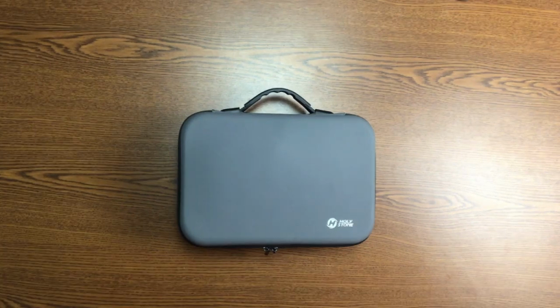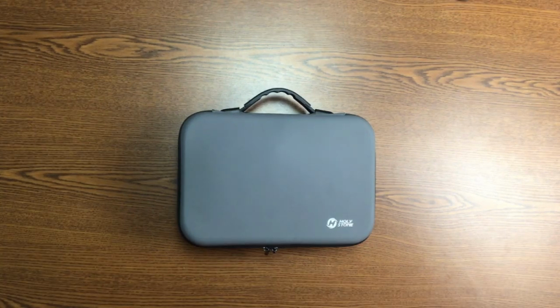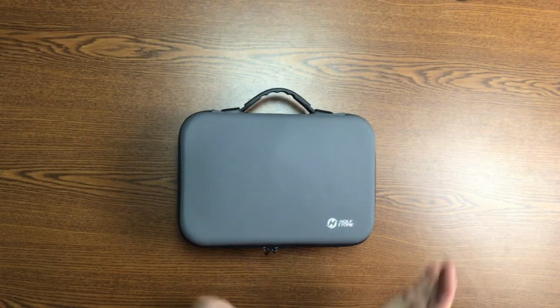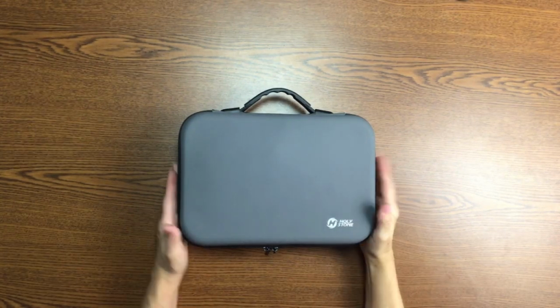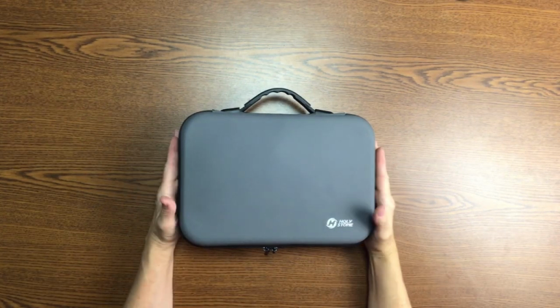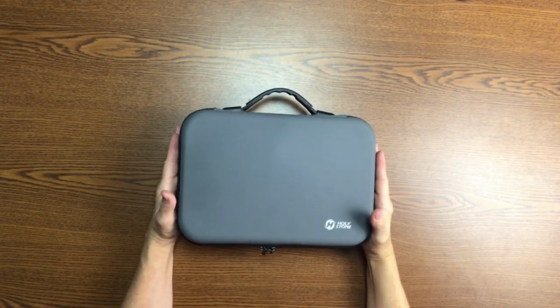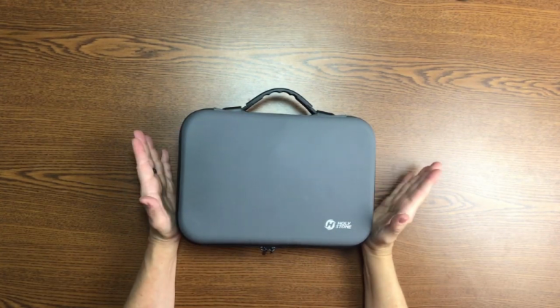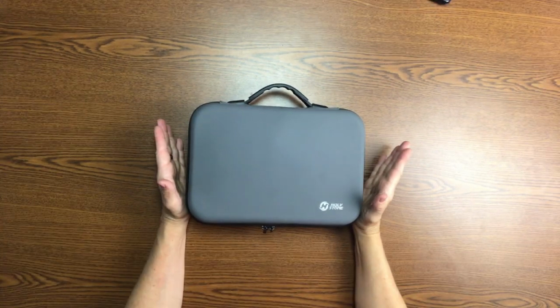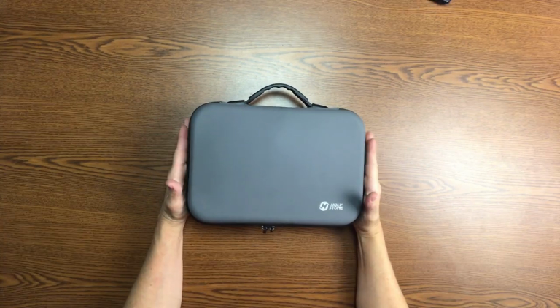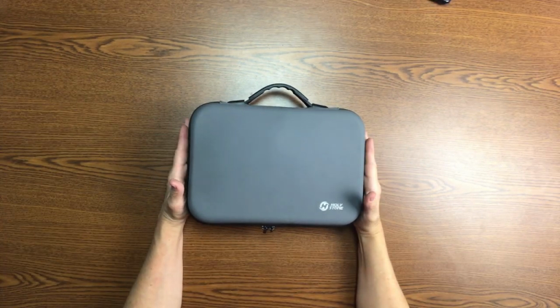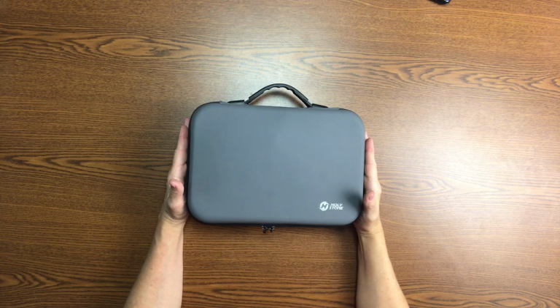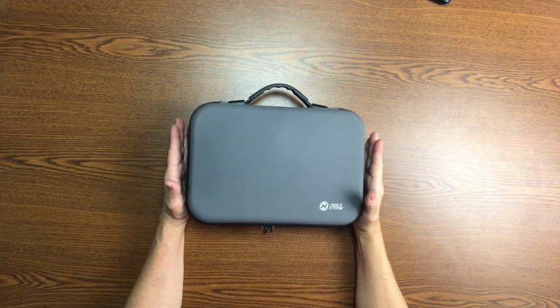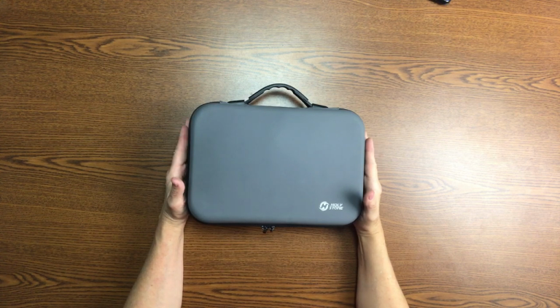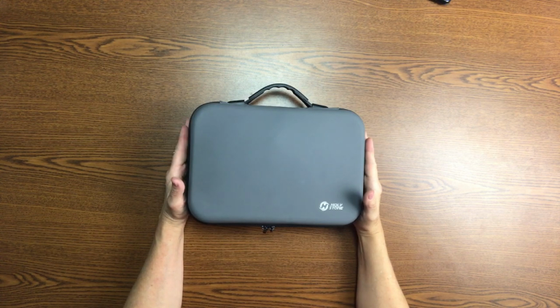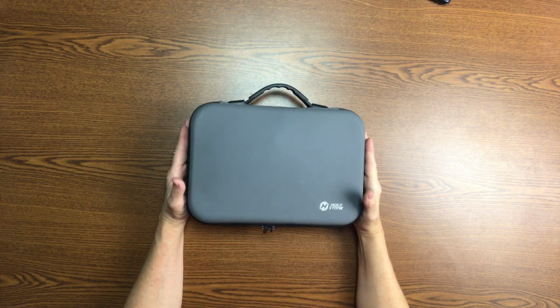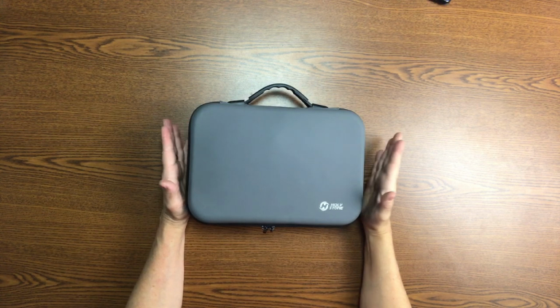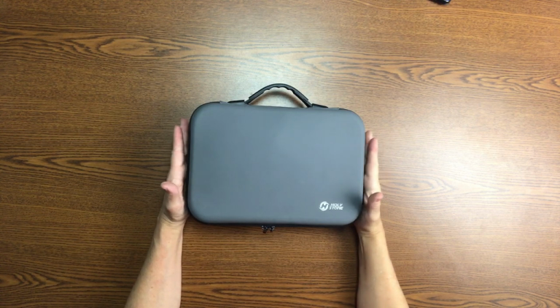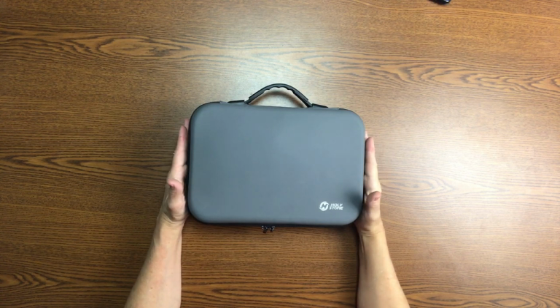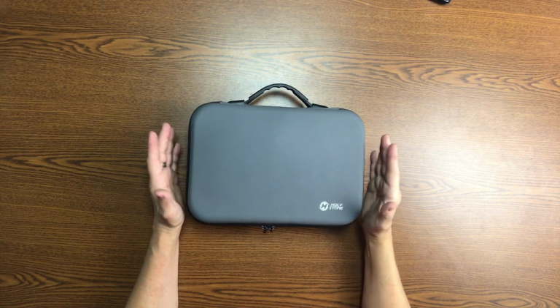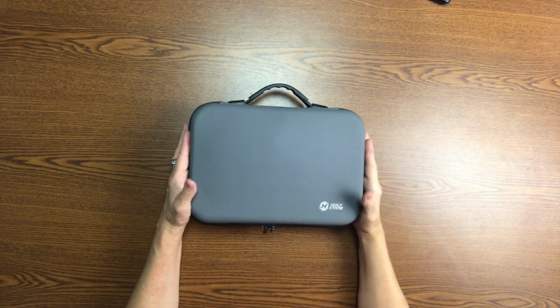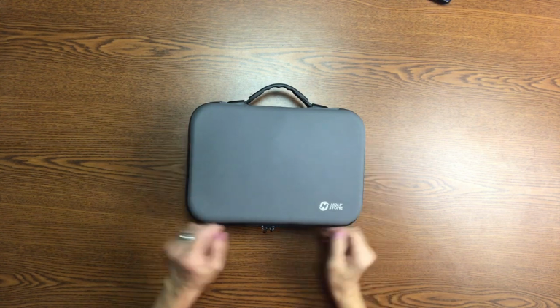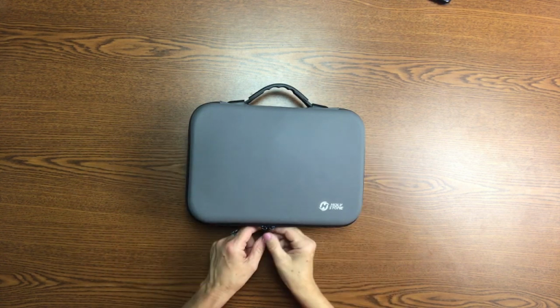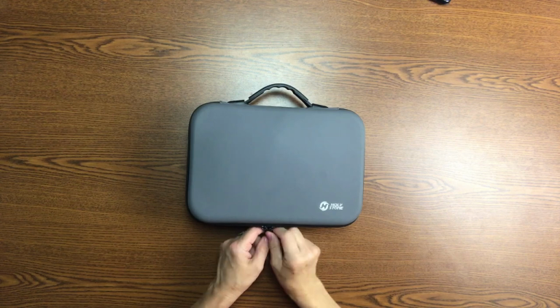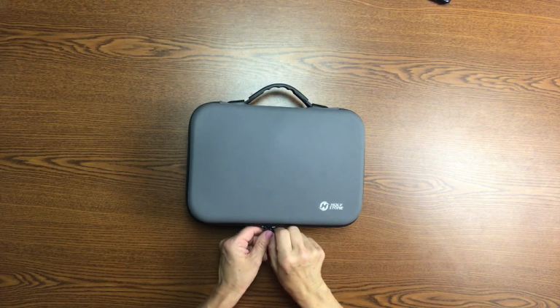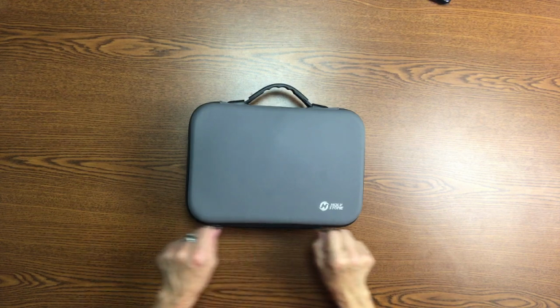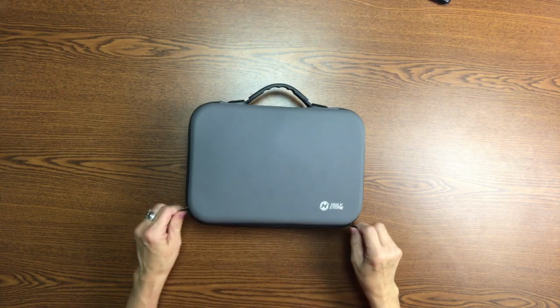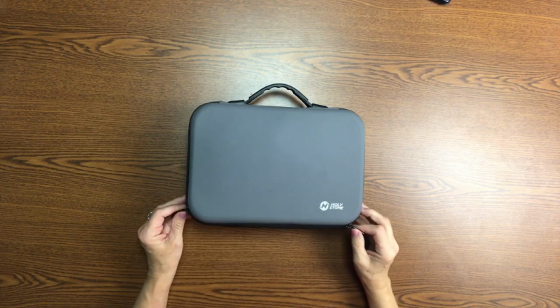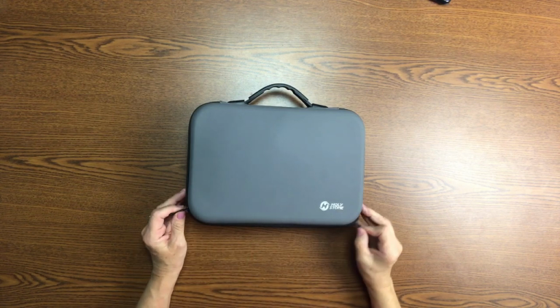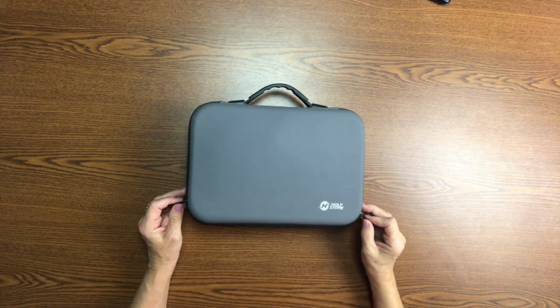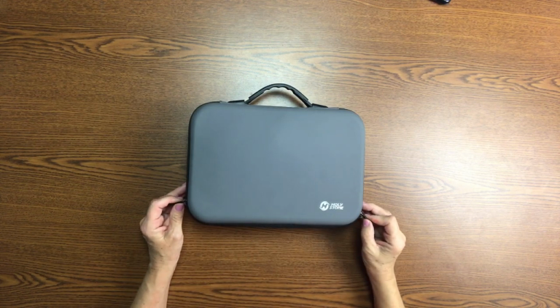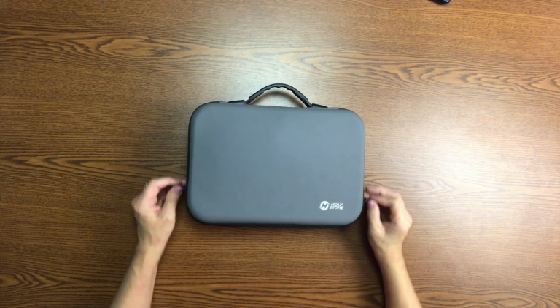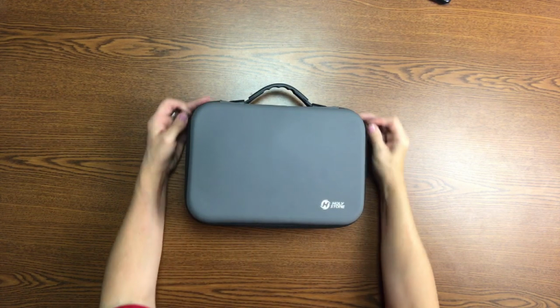Hi, this is a sponsored video and I want to review my Holystone HS720 drone. This drone is complete with the added safety and compliance benefits of an integrated RID module.